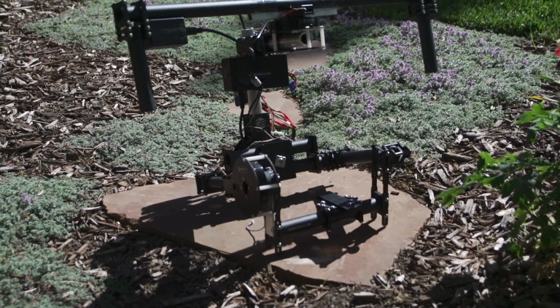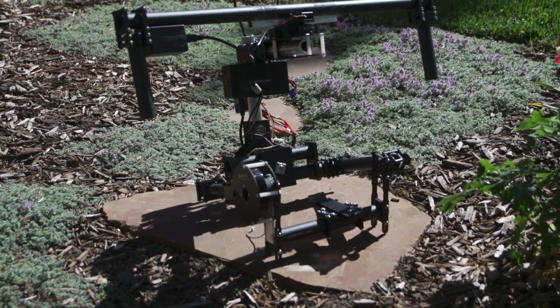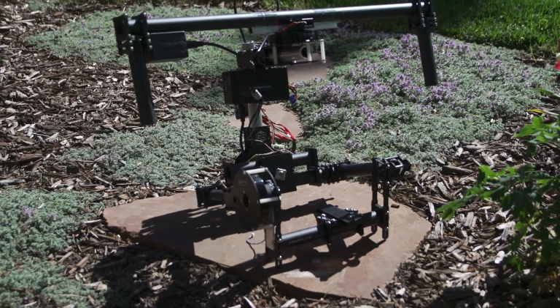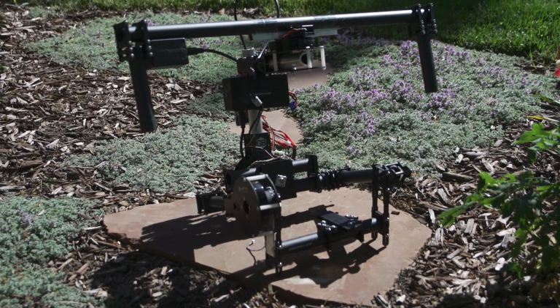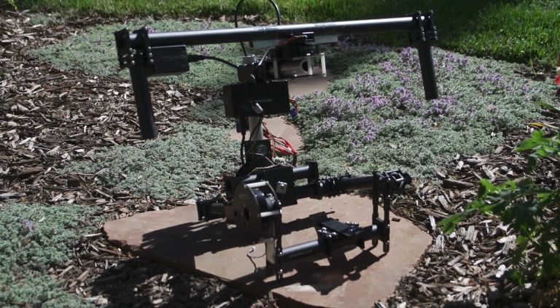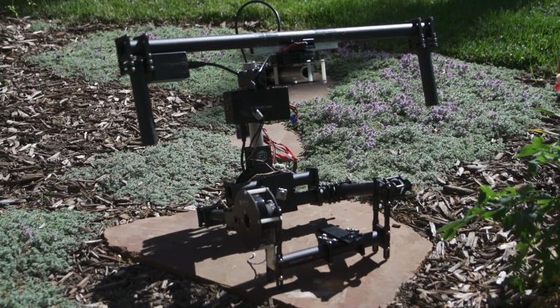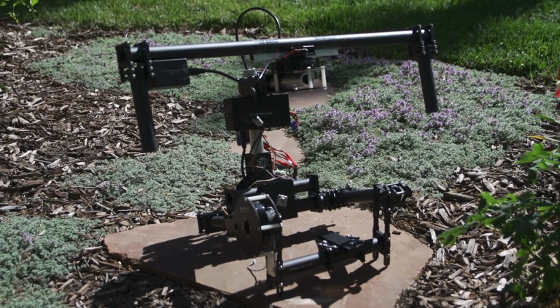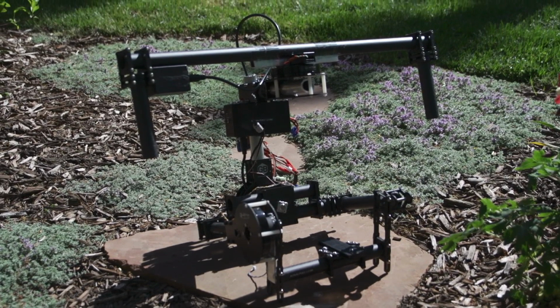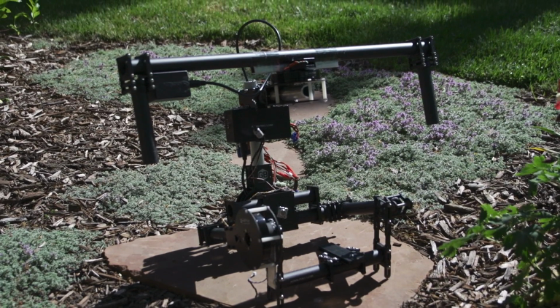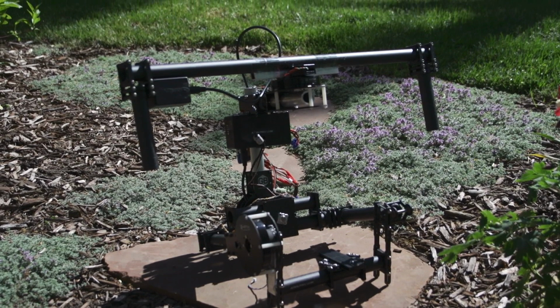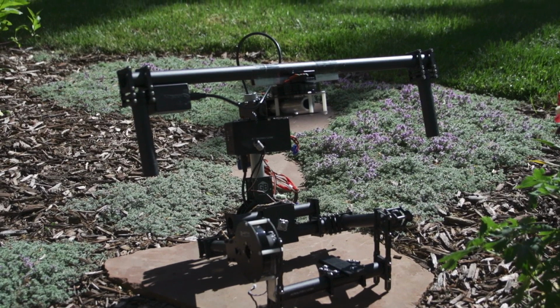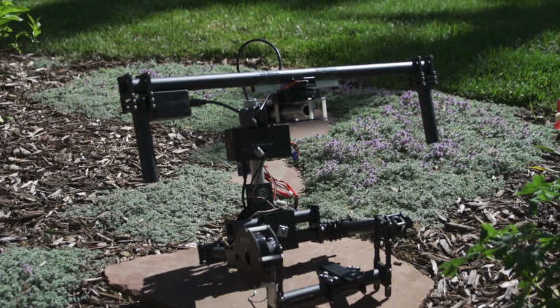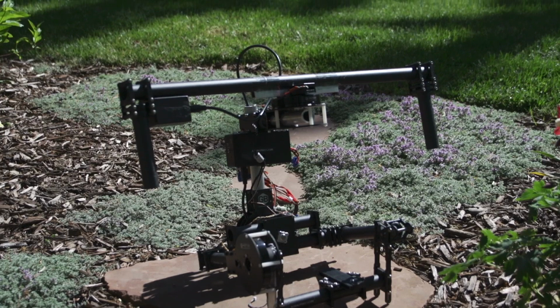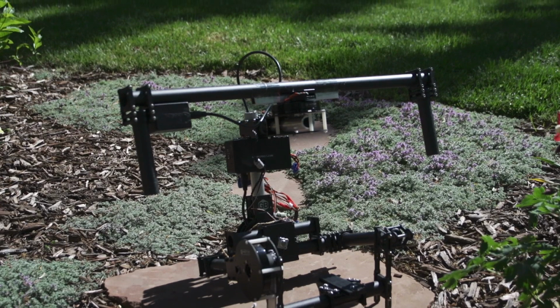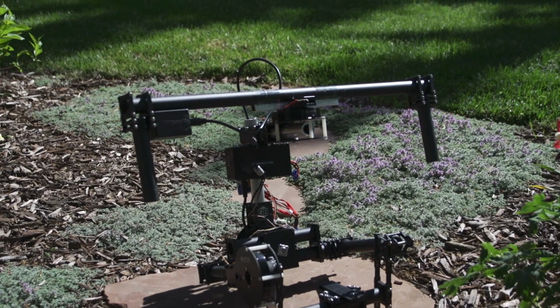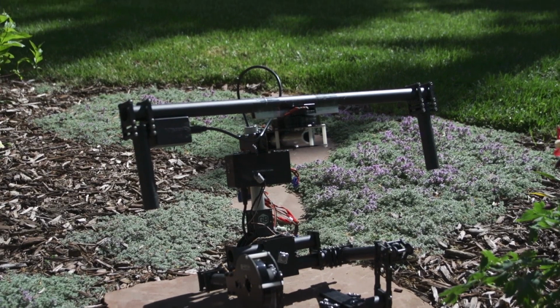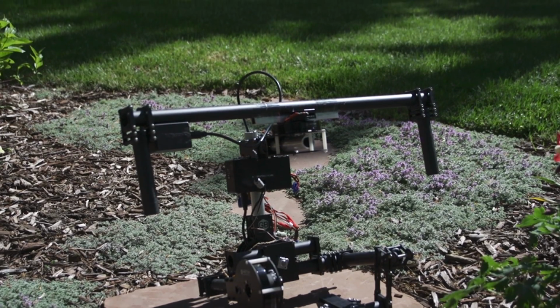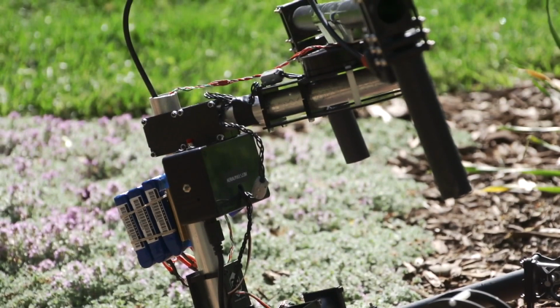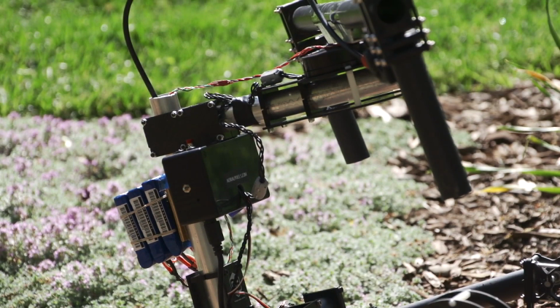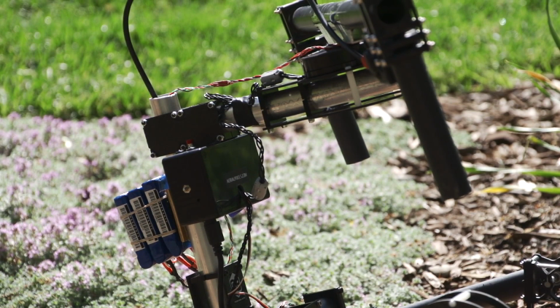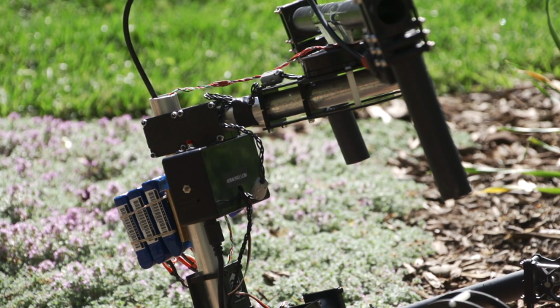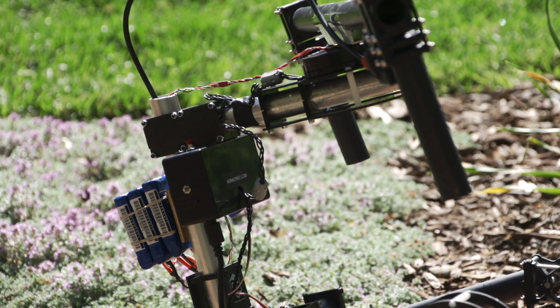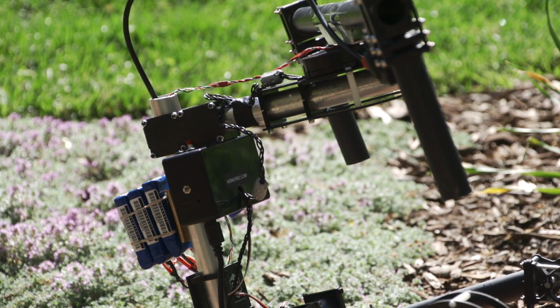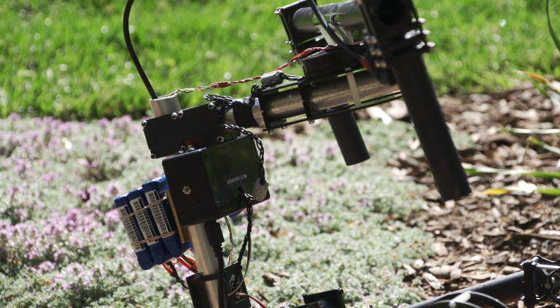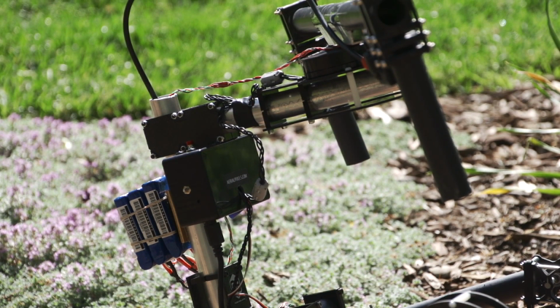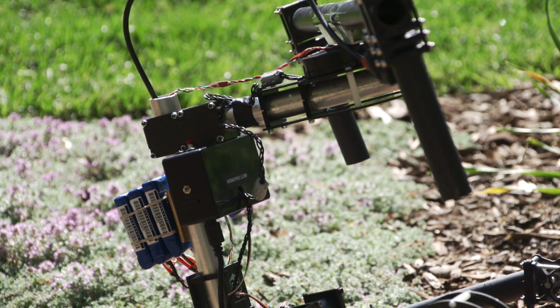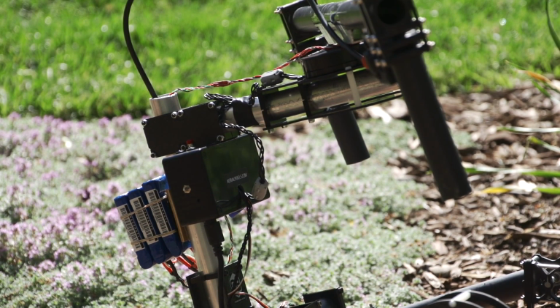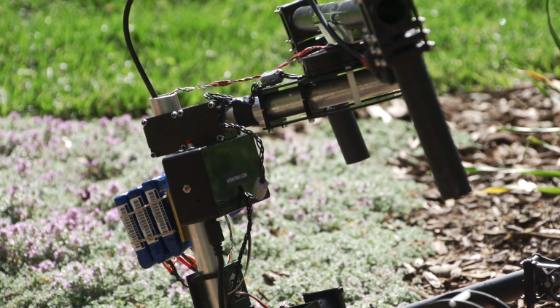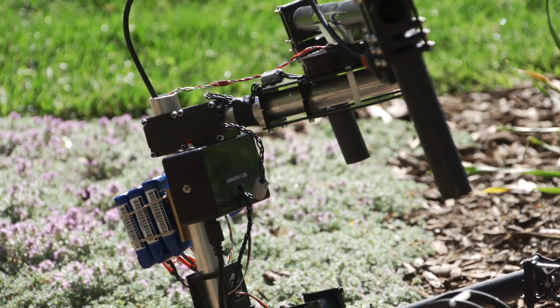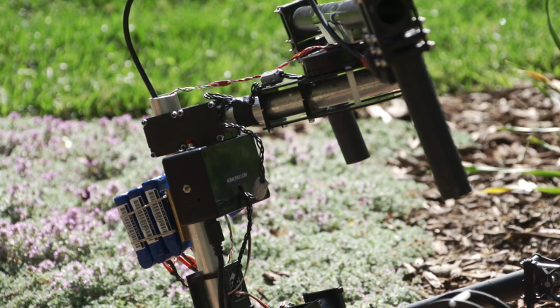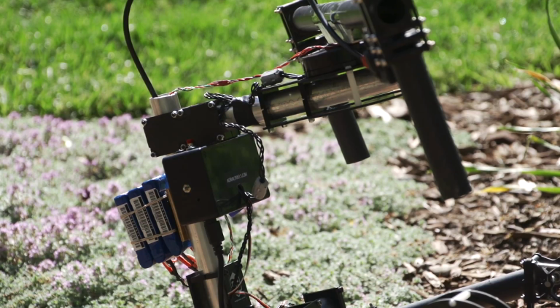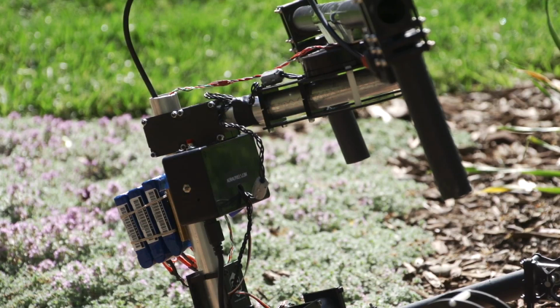On the frame tubes above the roll axis I was getting torsional flexion which led to yaw axis oscillation. Because of this I switched to aluminum tubes. This adds about 10 ounces which is a lot, but it's worth it.